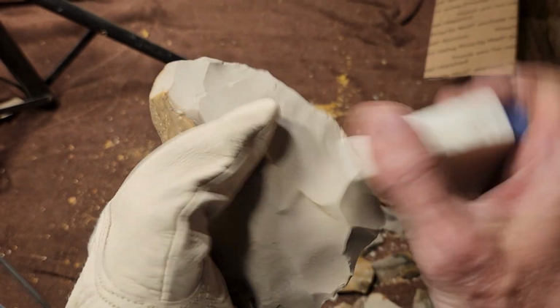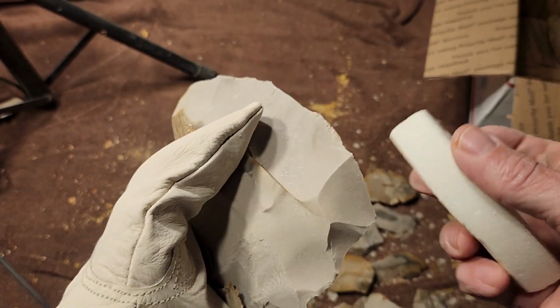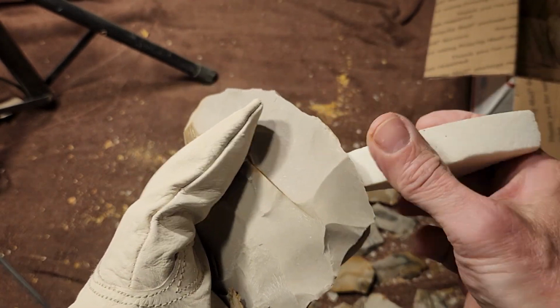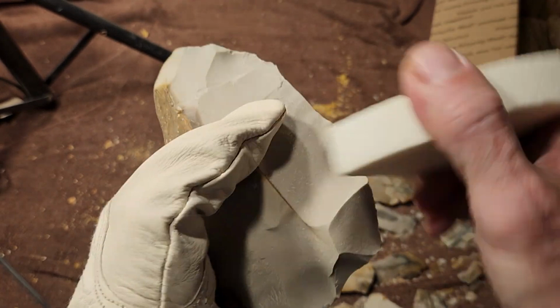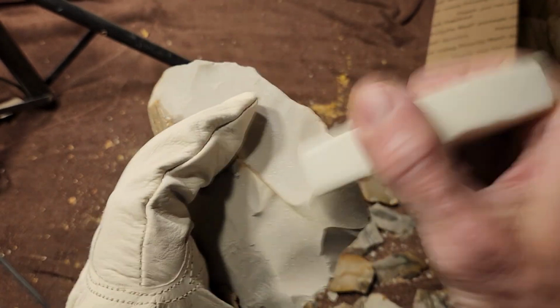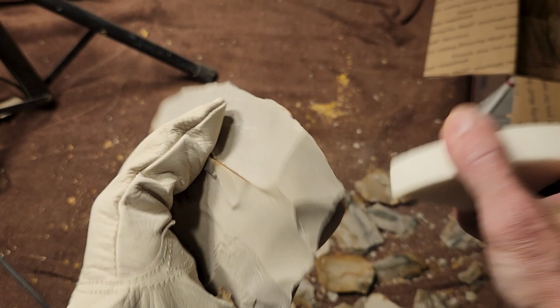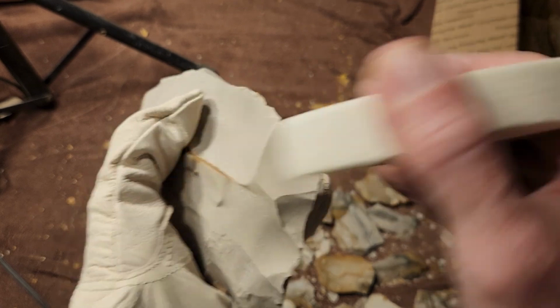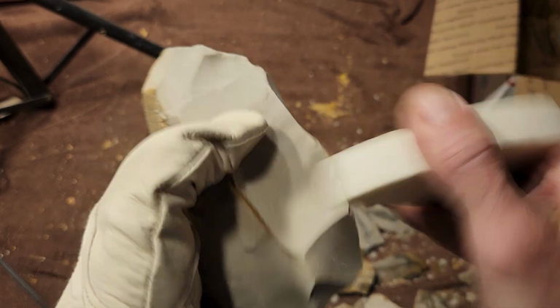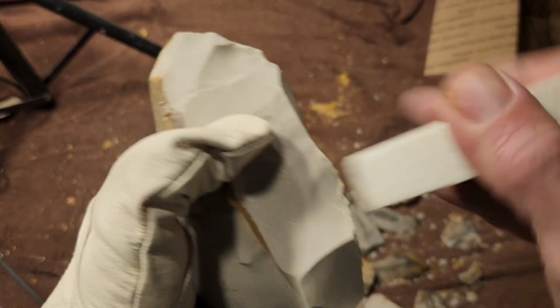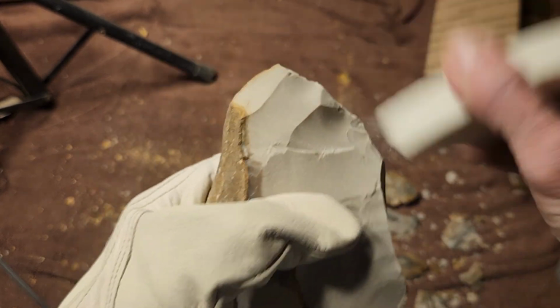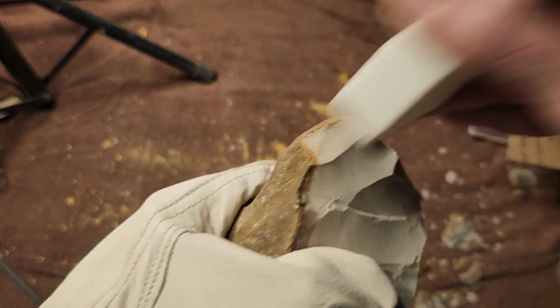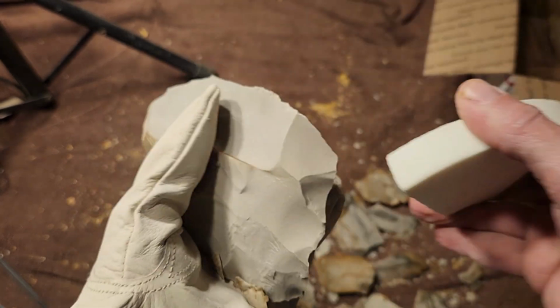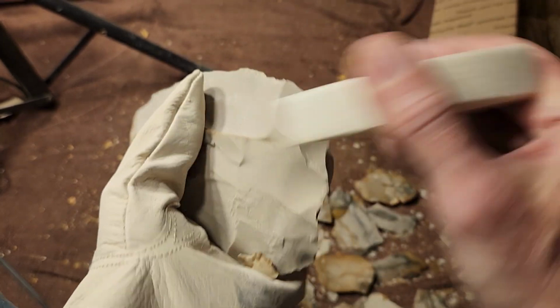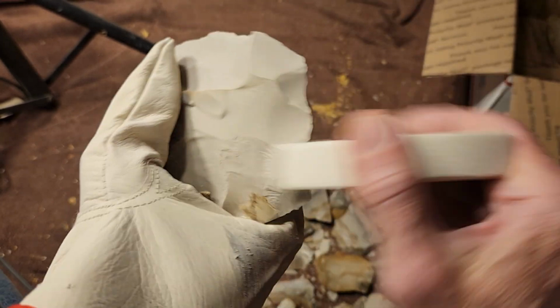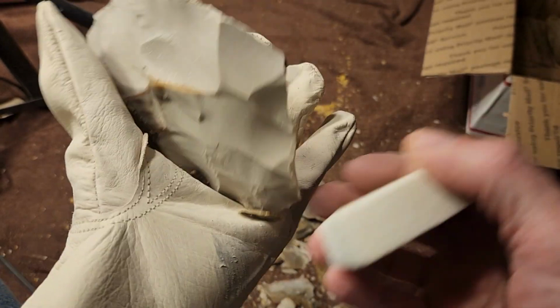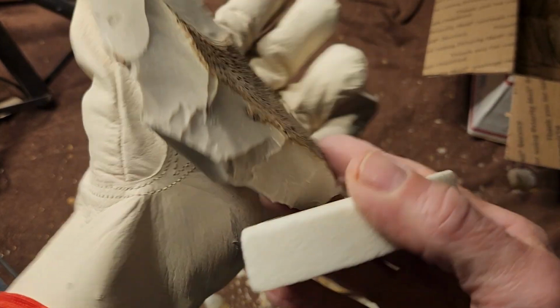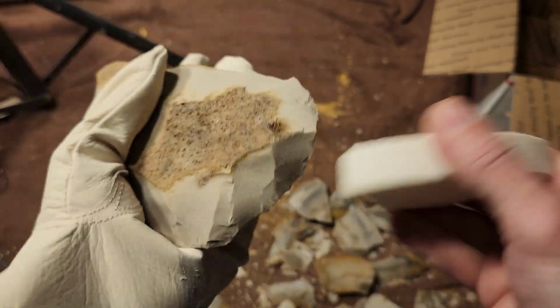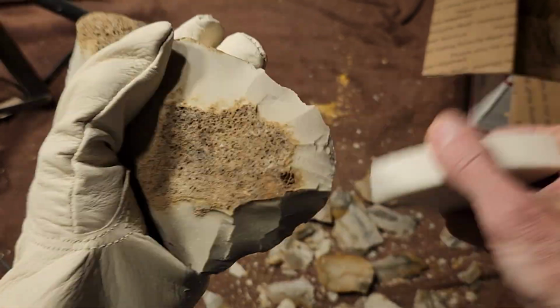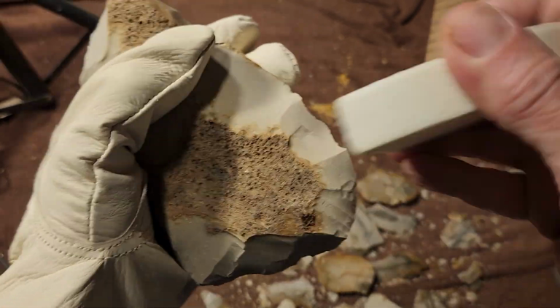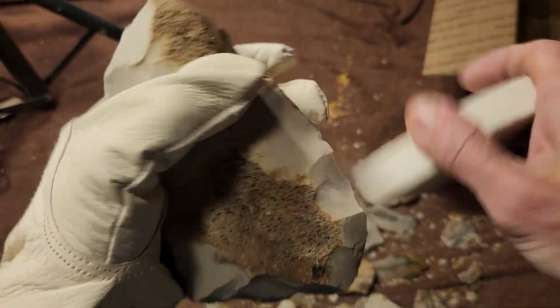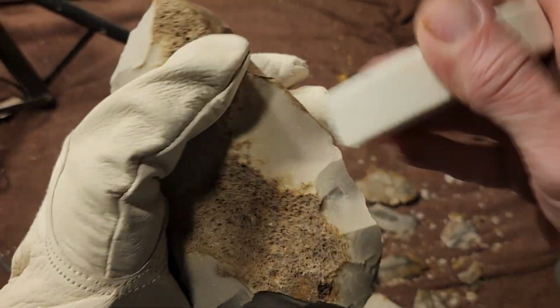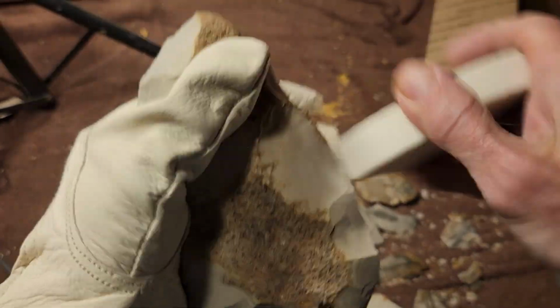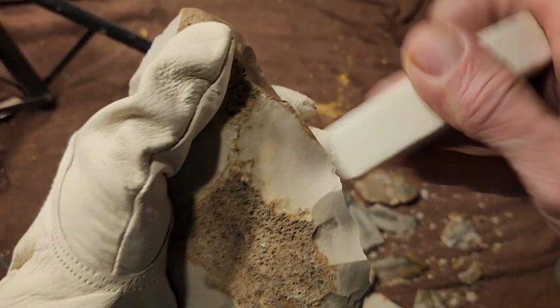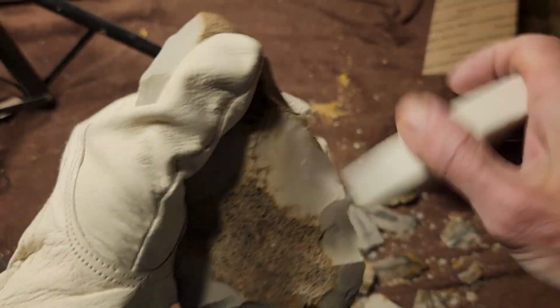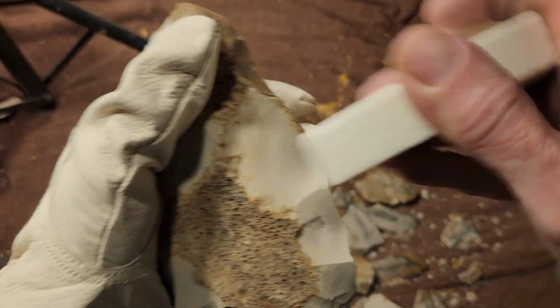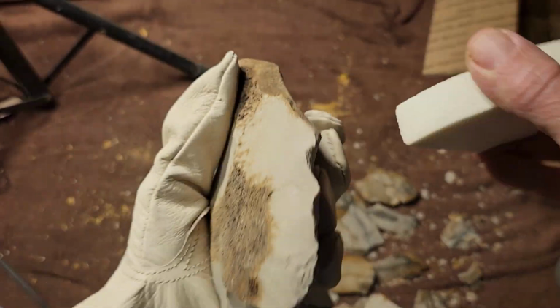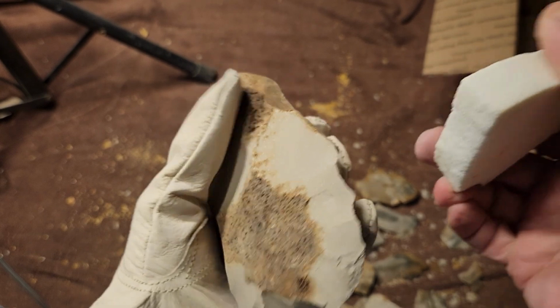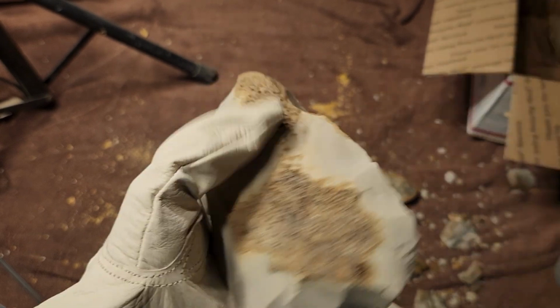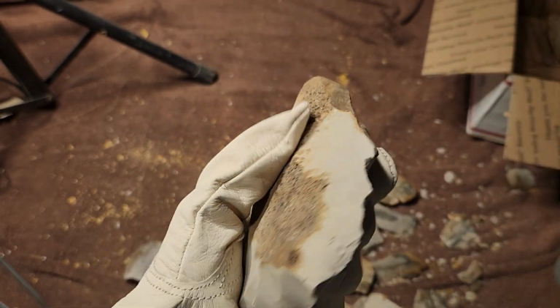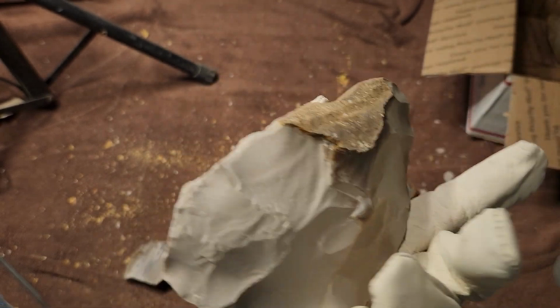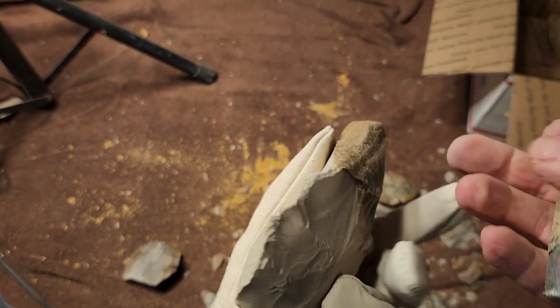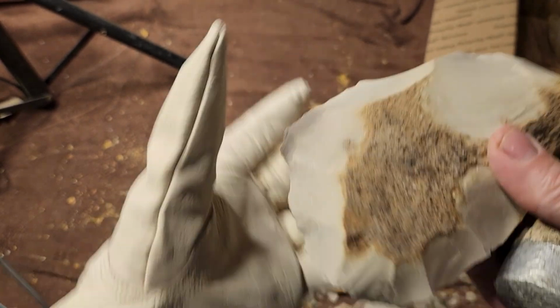As you might have been told — if you haven't been told that, just ignore this. Just ignore that last comment and watch what I'm doing.